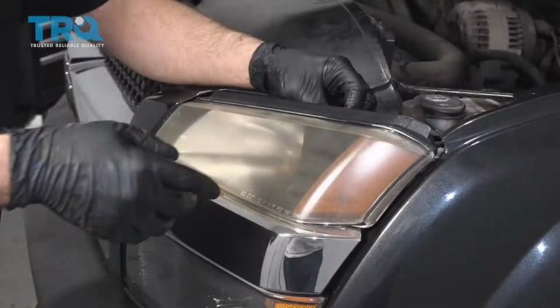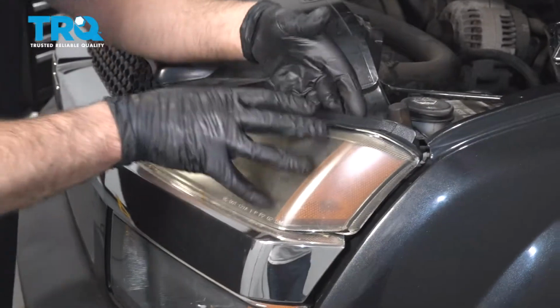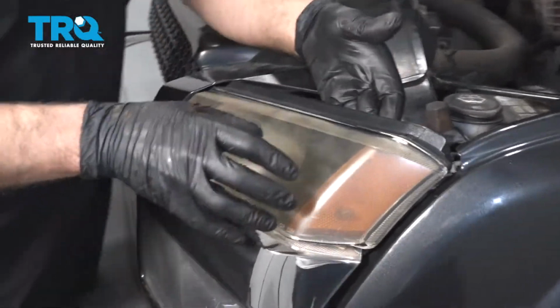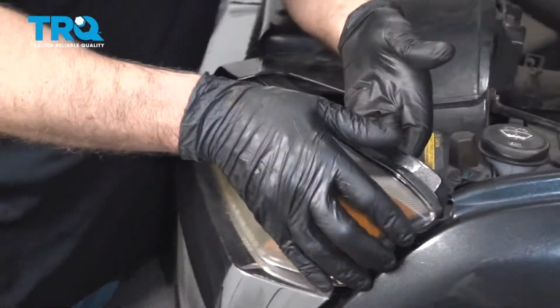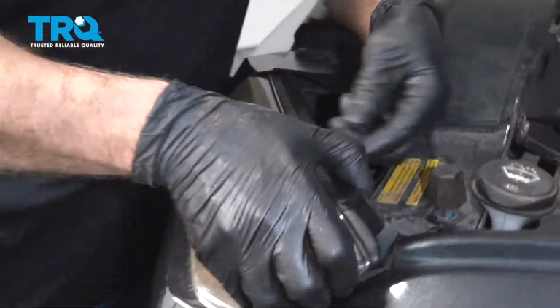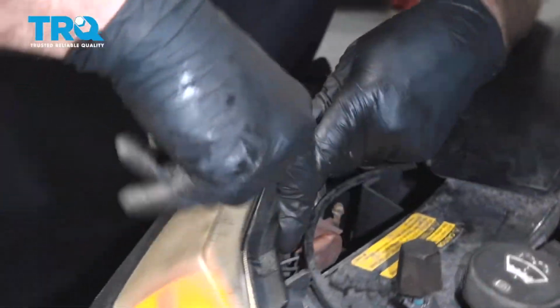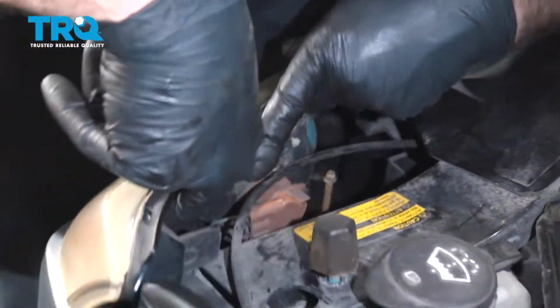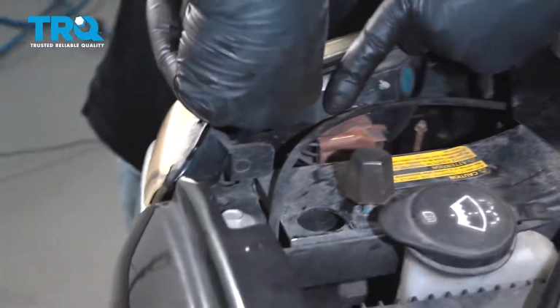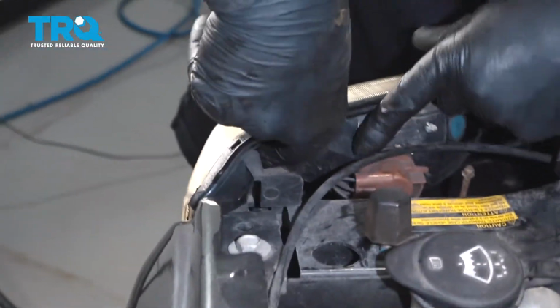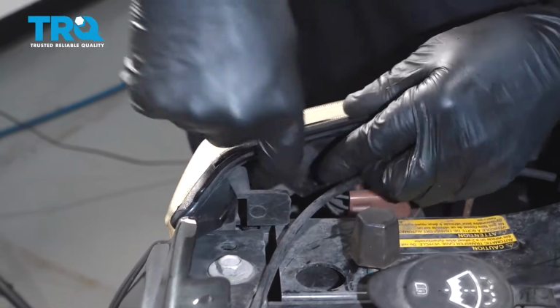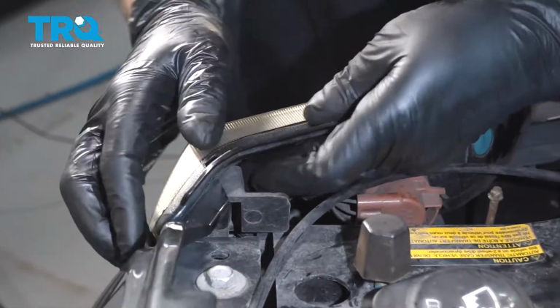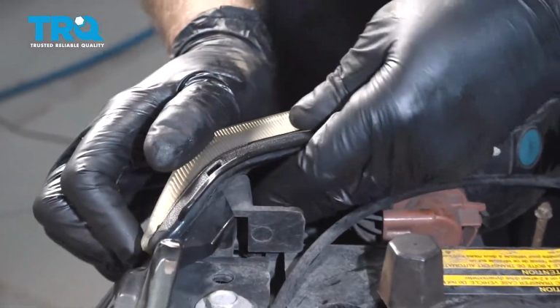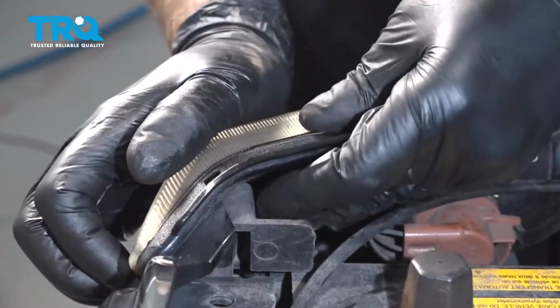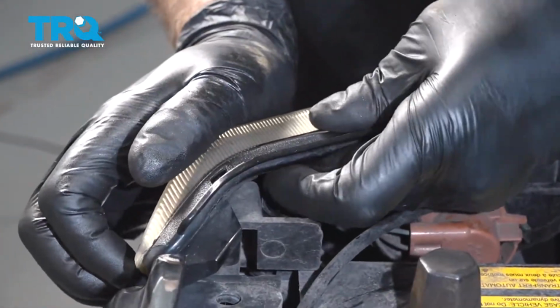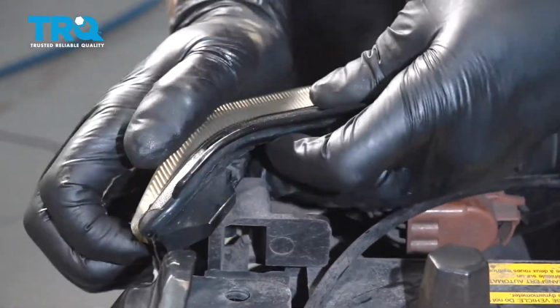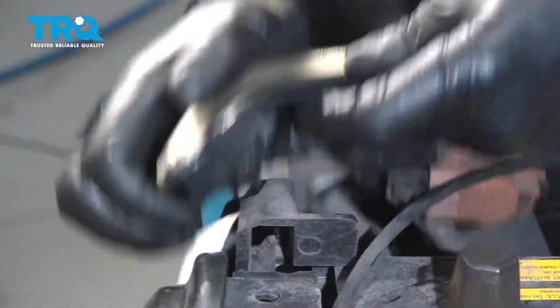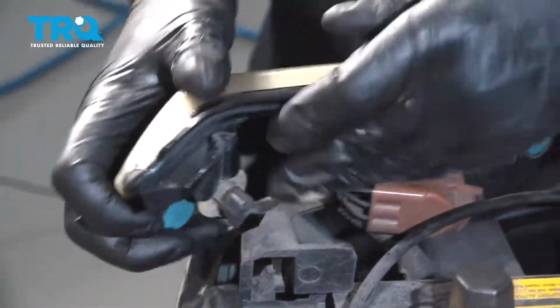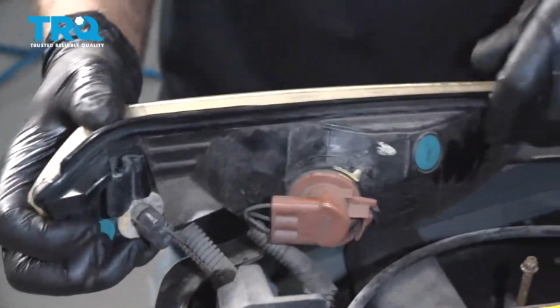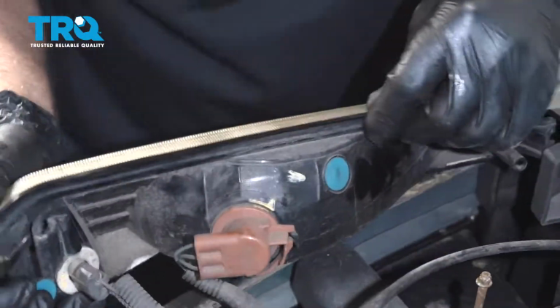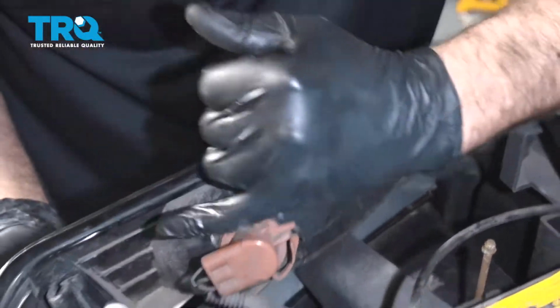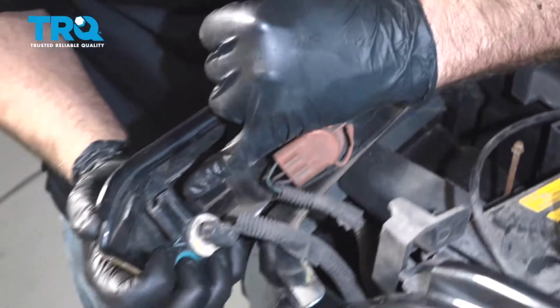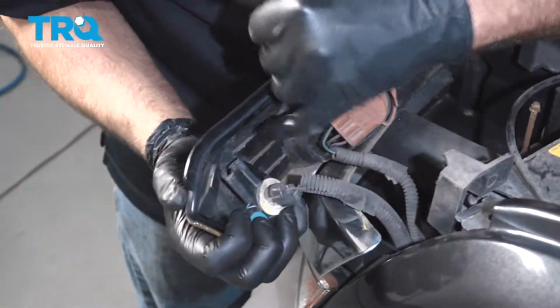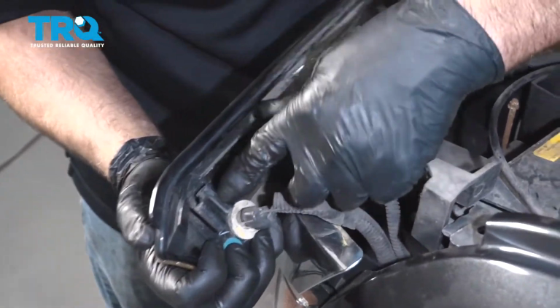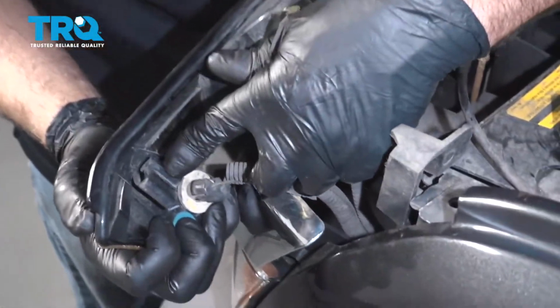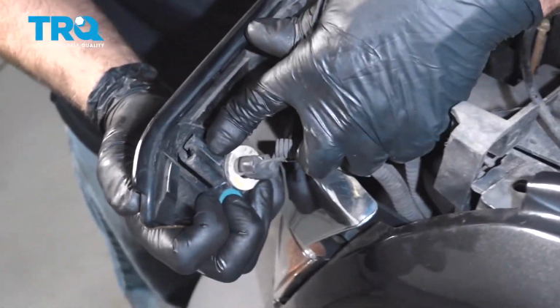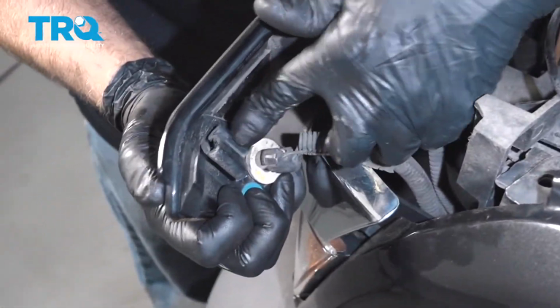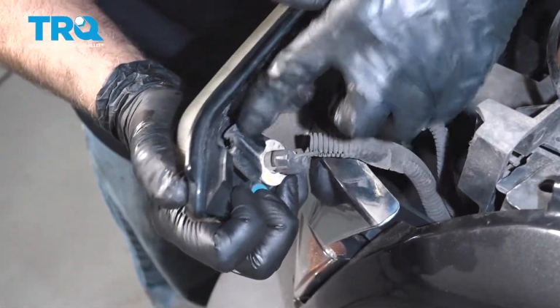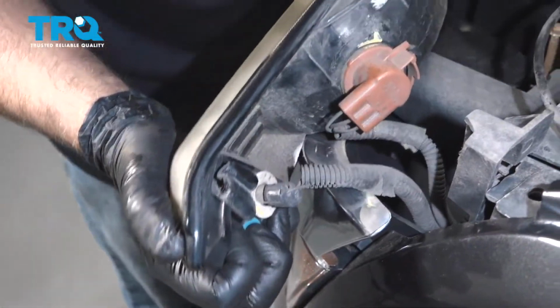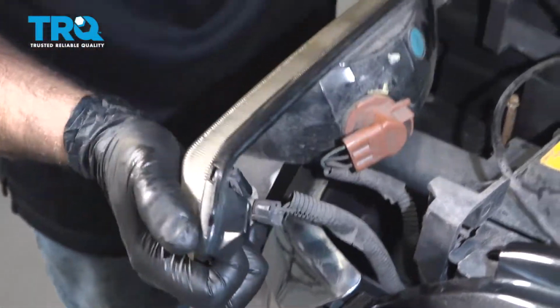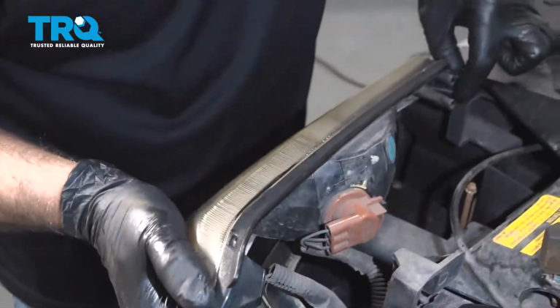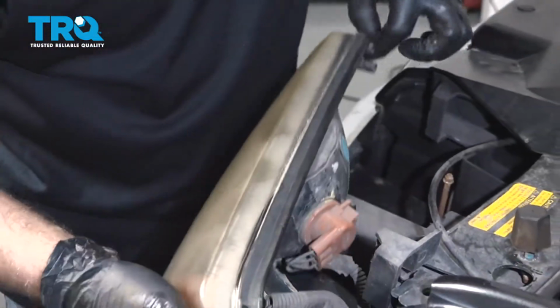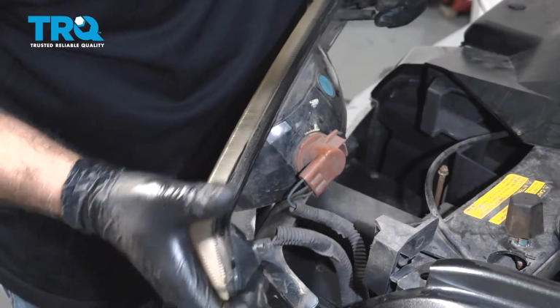To take this upper lens out, there's a little clip right here. Just push down on that clip and slide the lens forward. It's right there — just pushes down, and then this just slides out.